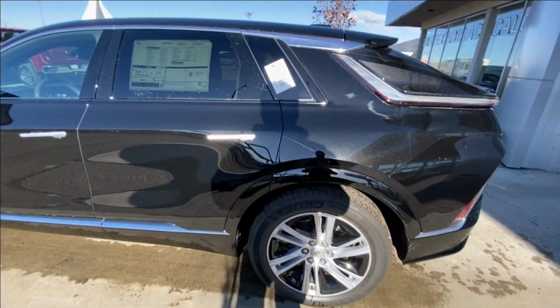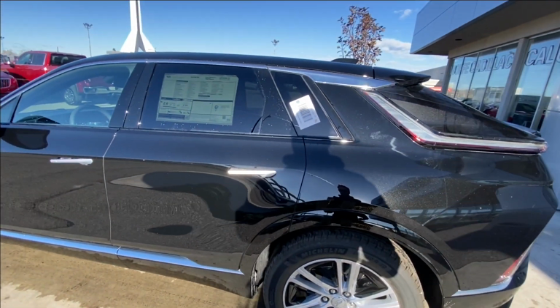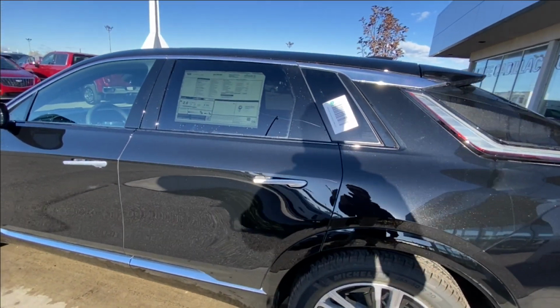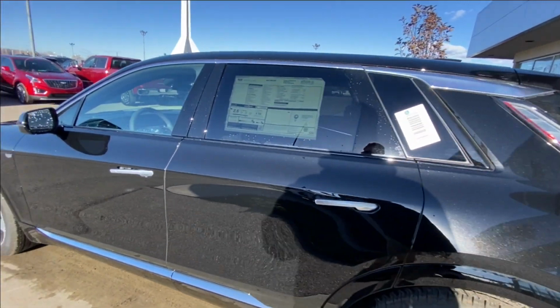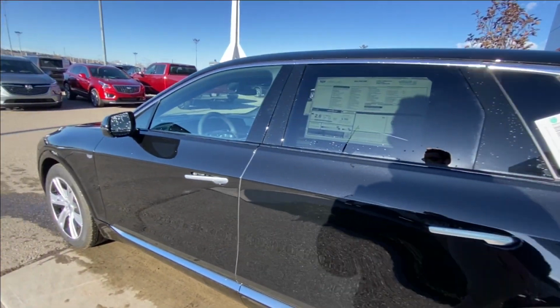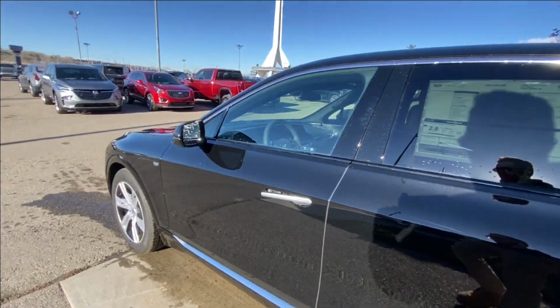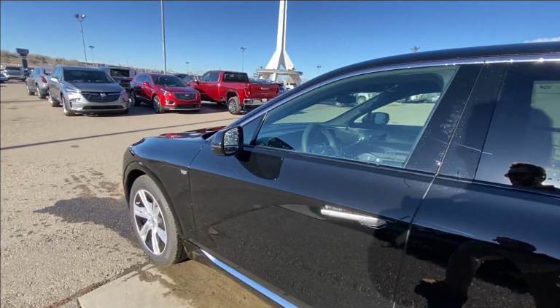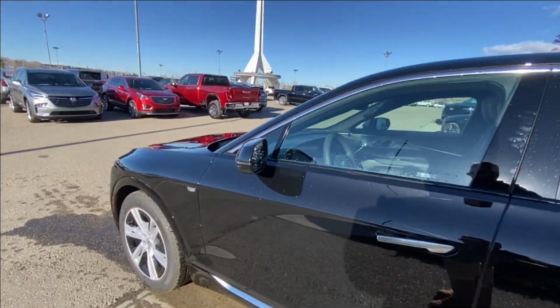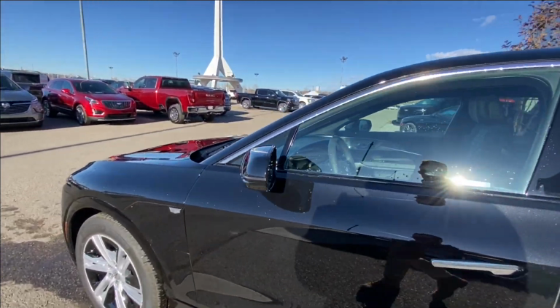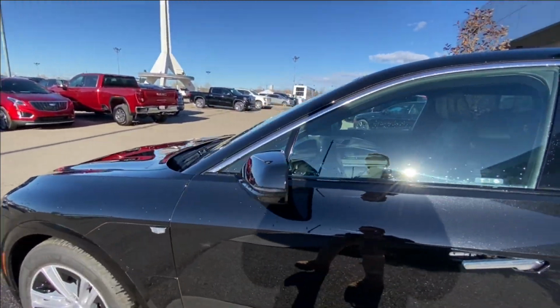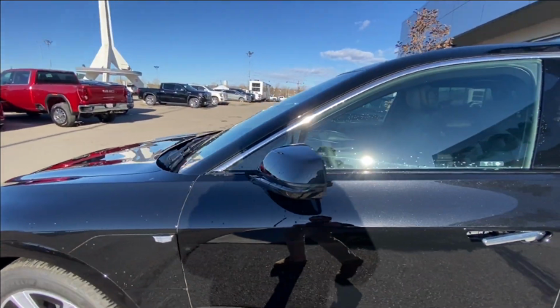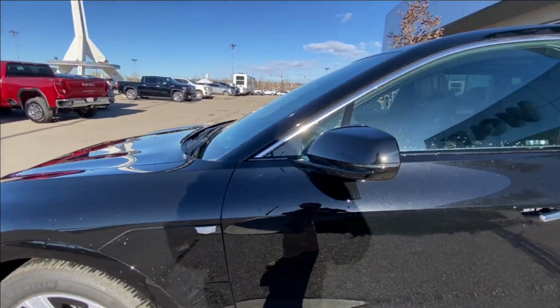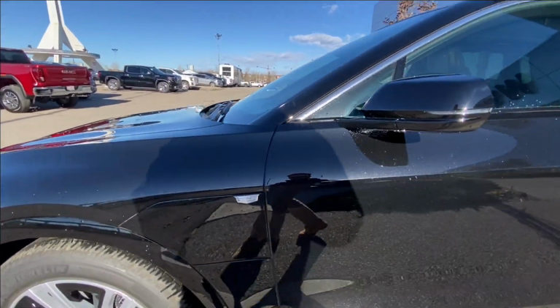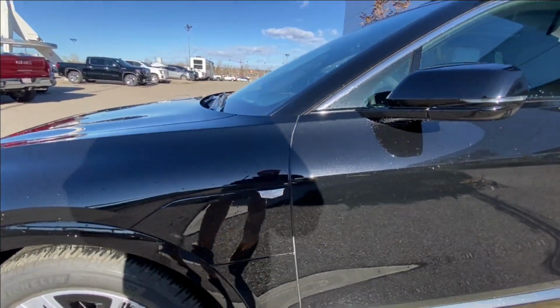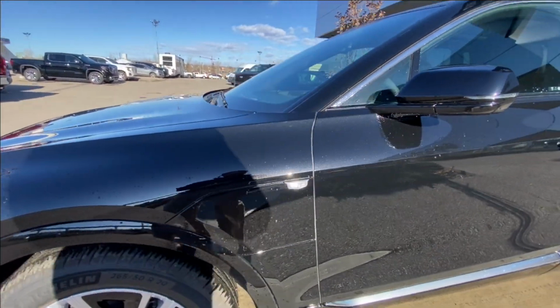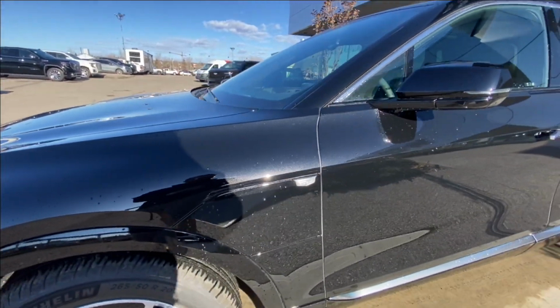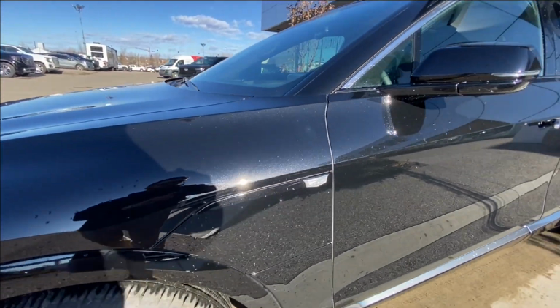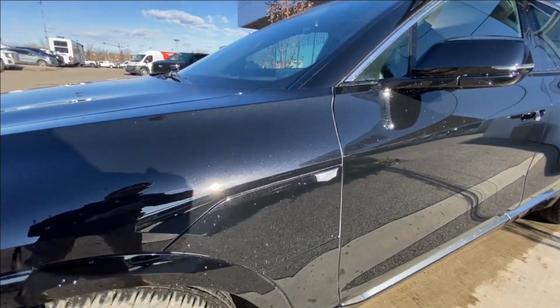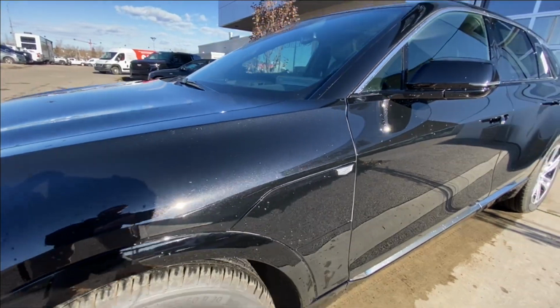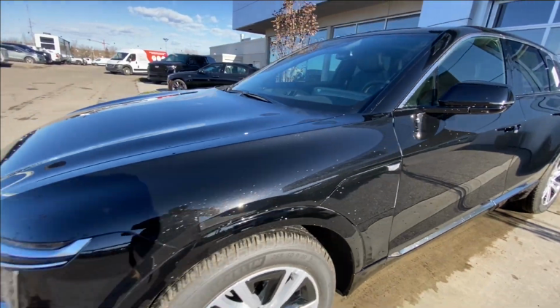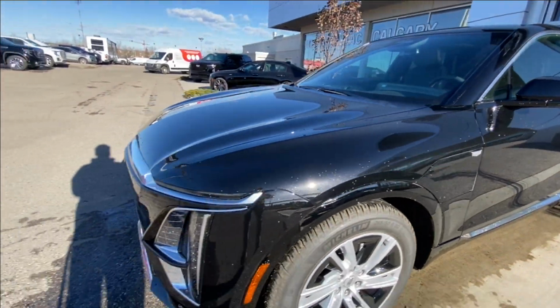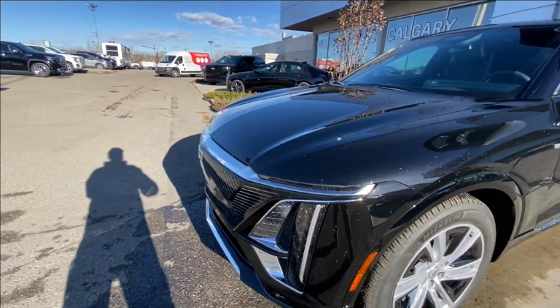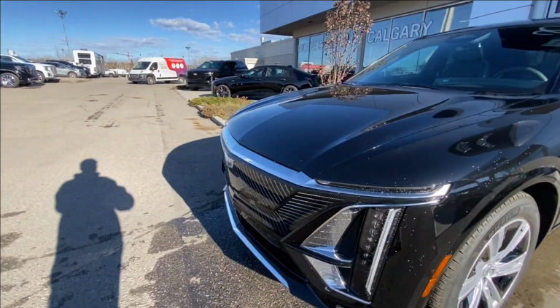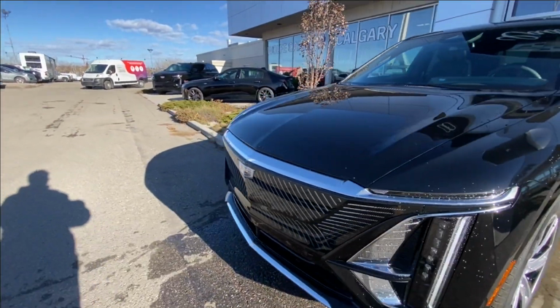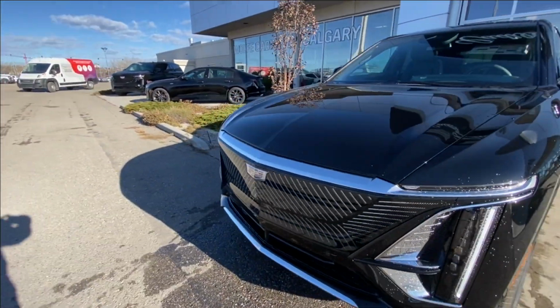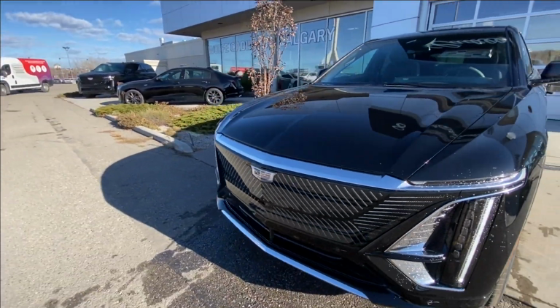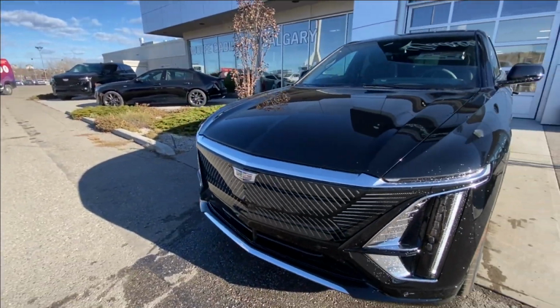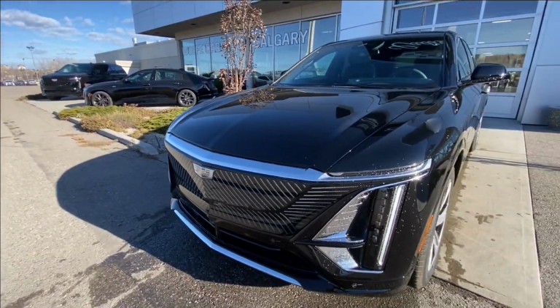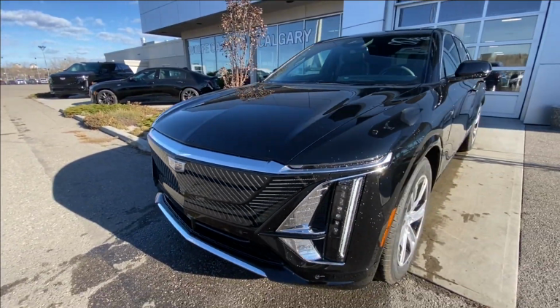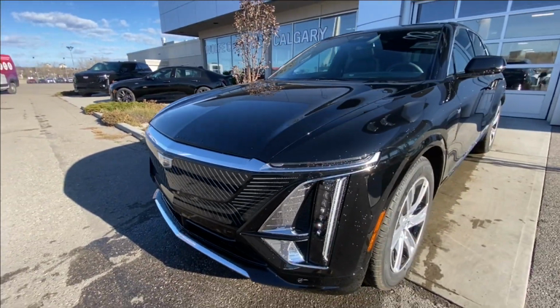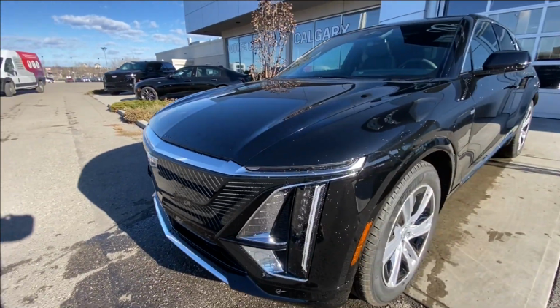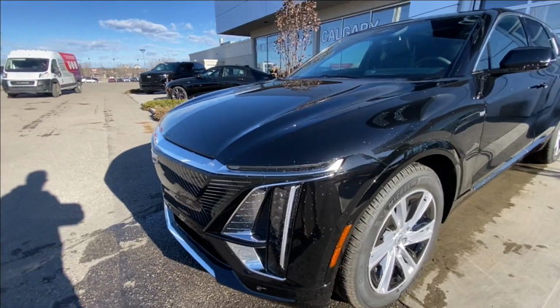Moving right along we have chrome door handles, paint matched mirrors with LED turn signals, monochromatic Cadillac badge on the driver's side charging port door. Around the front of the vehicle, Cadillac badge in the center of the grille, LED daytime running lights and headlights.